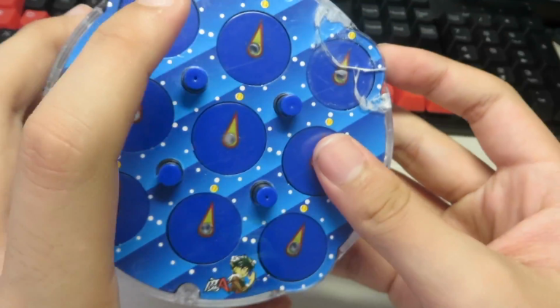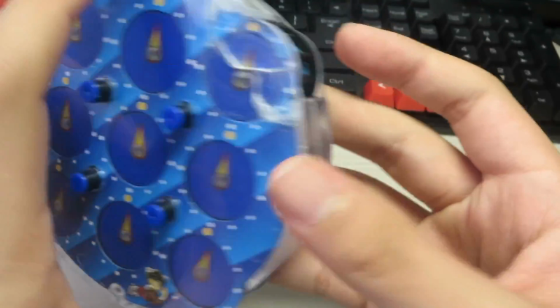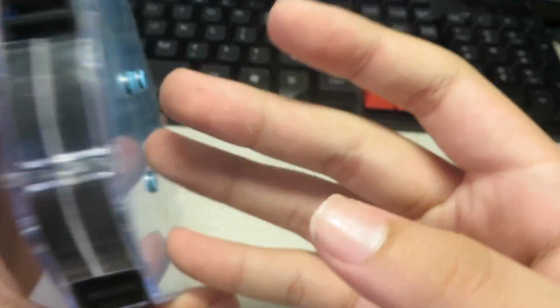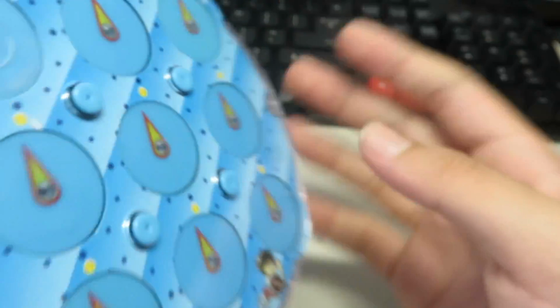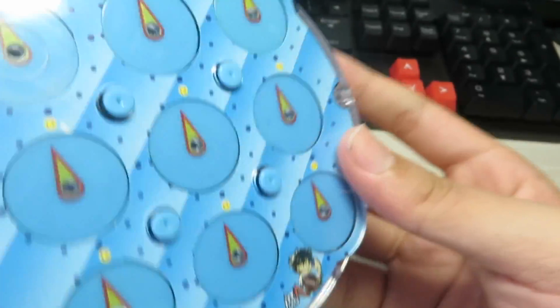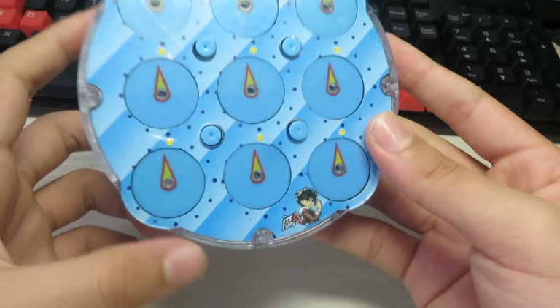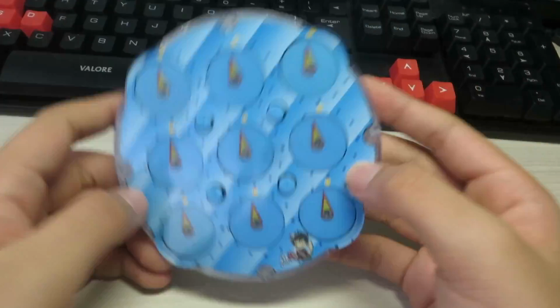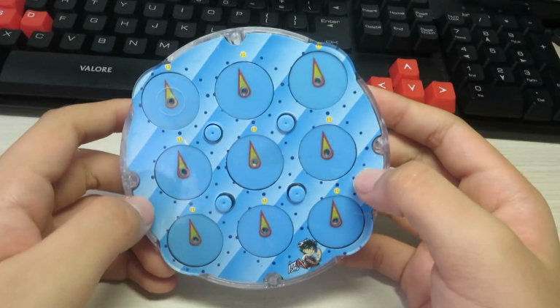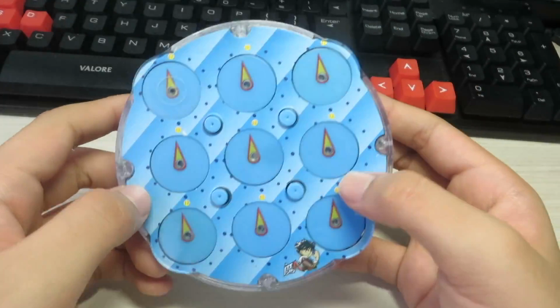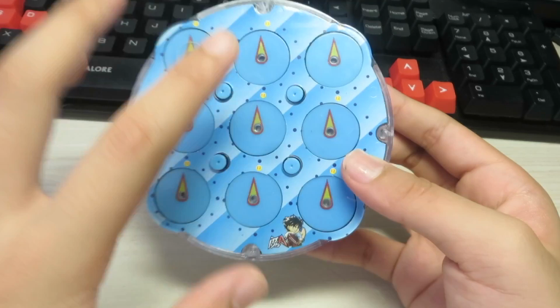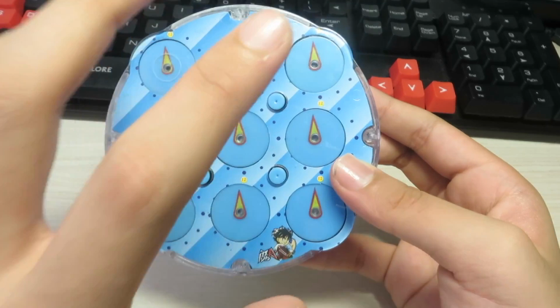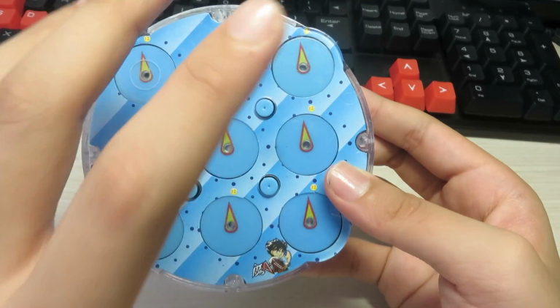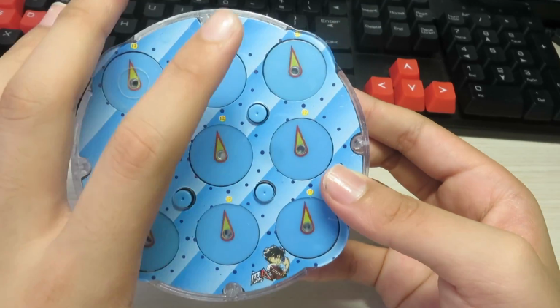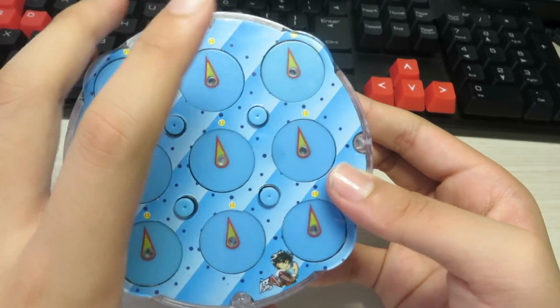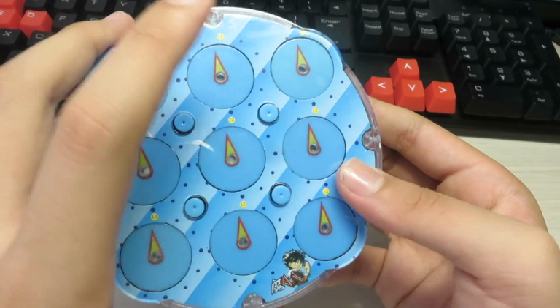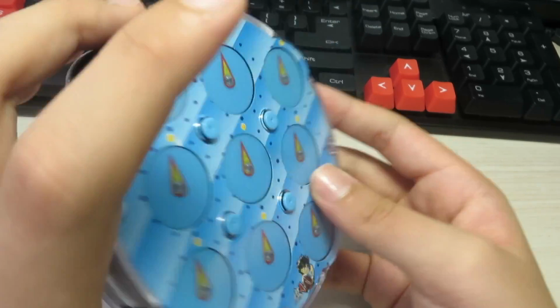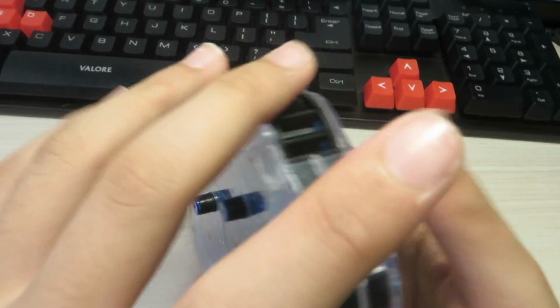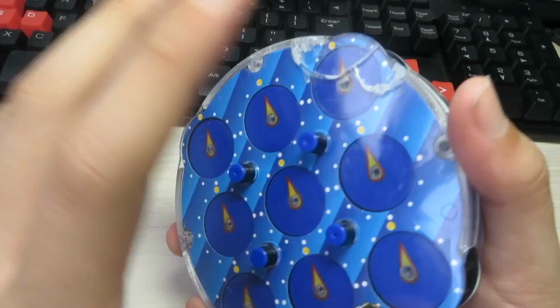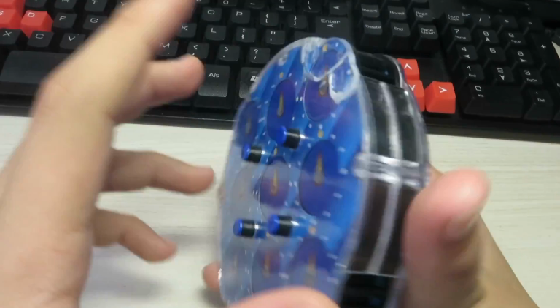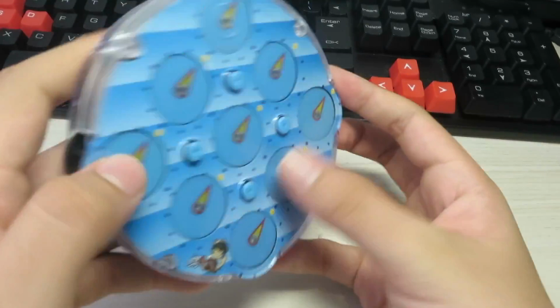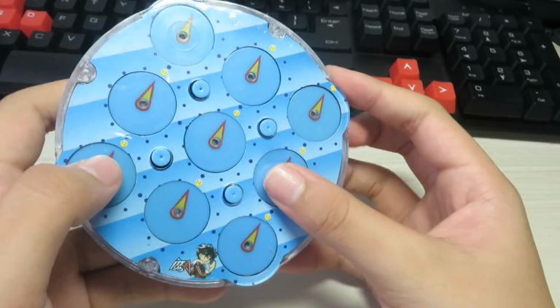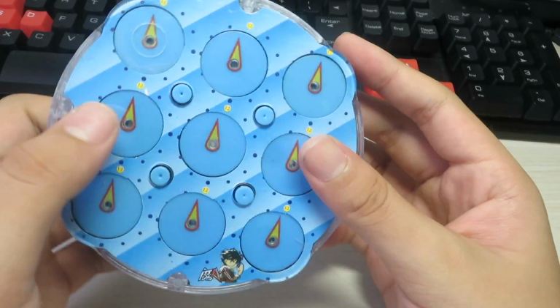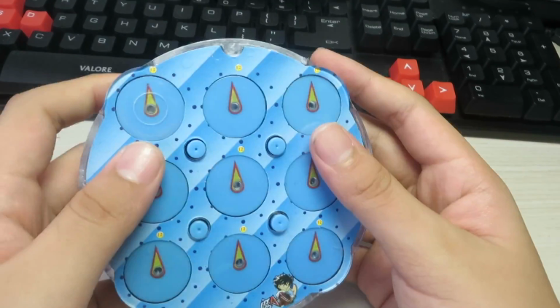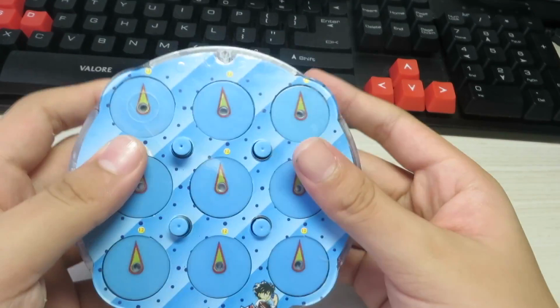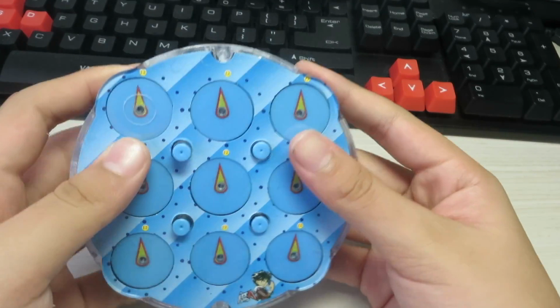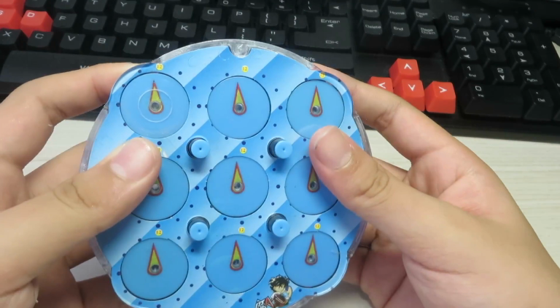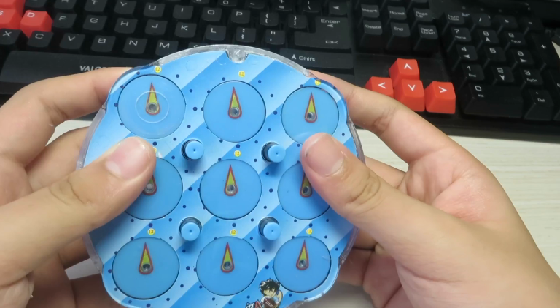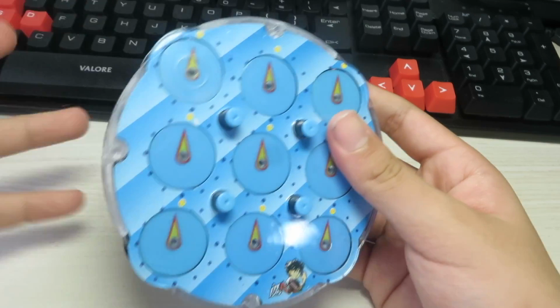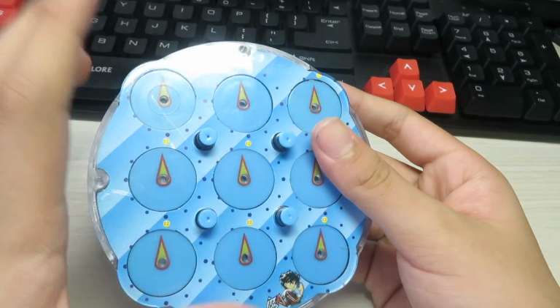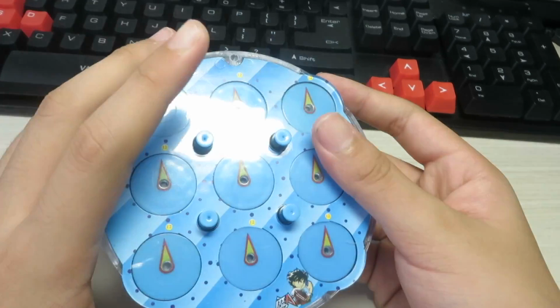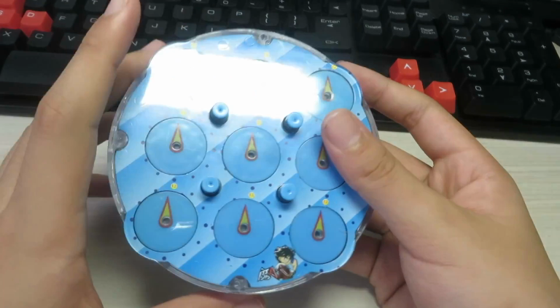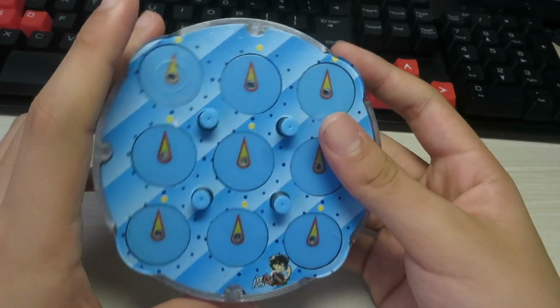When you flip it, this clock should also magically be at 12. If it isn't at 12, you can just do it again — but it should turn to 12. If it didn't, you probably did something wrong.